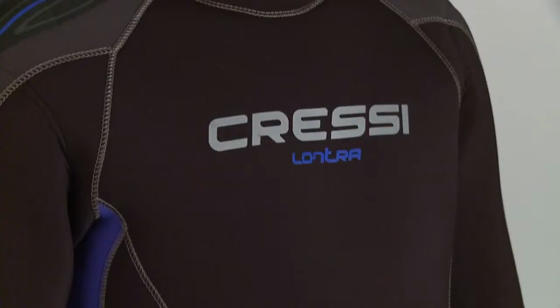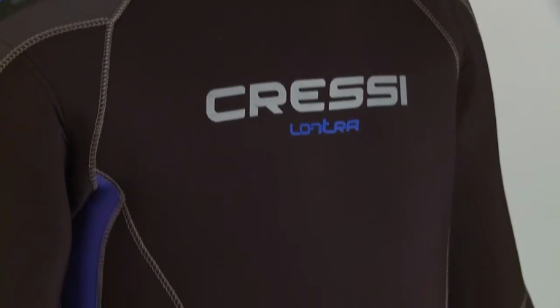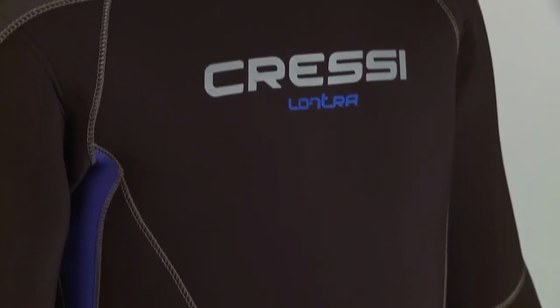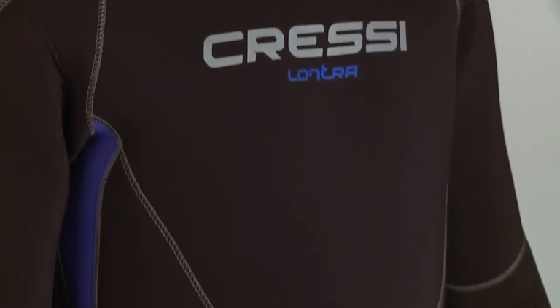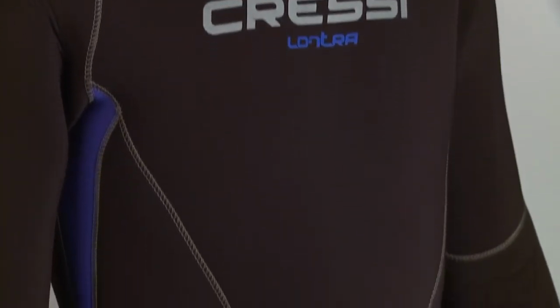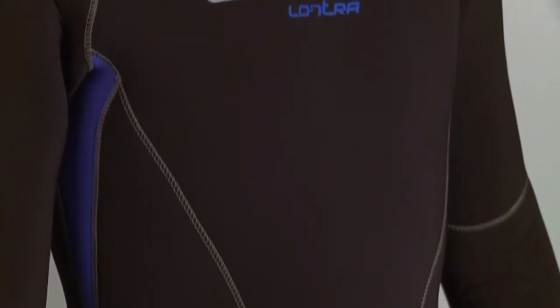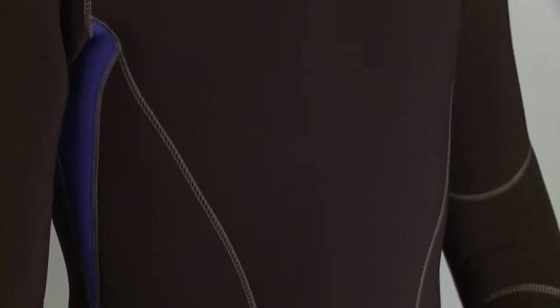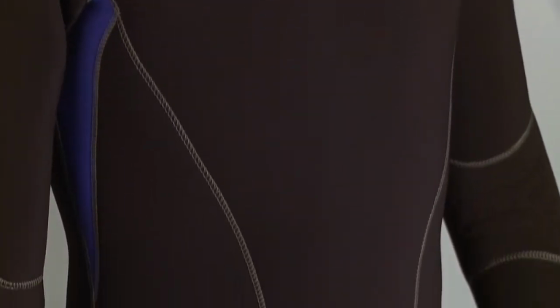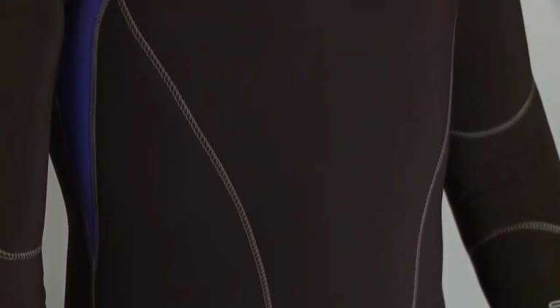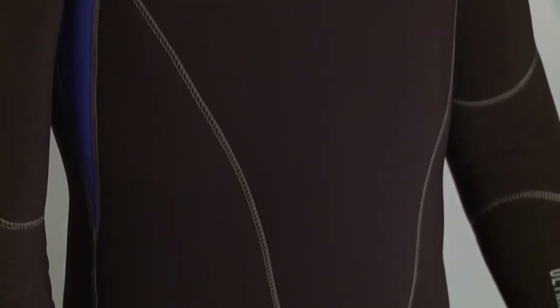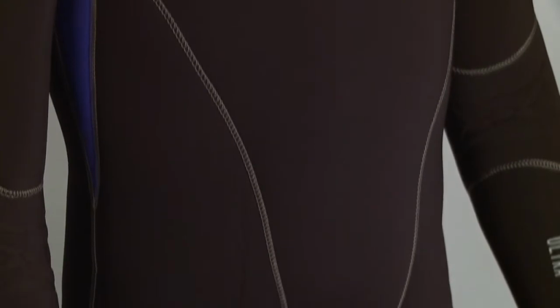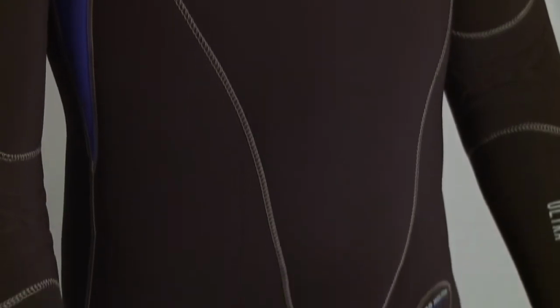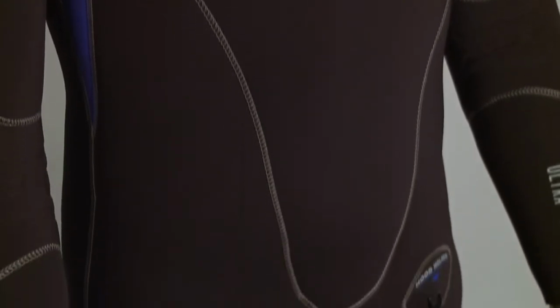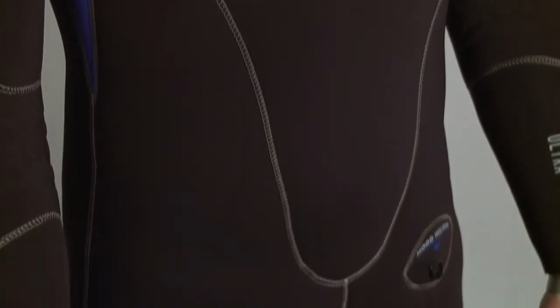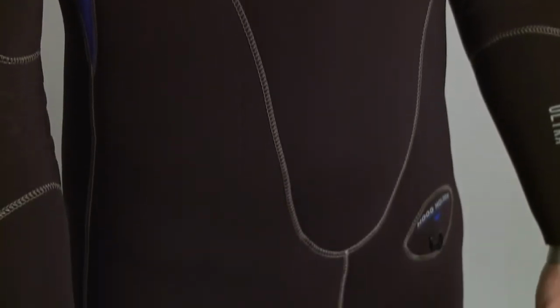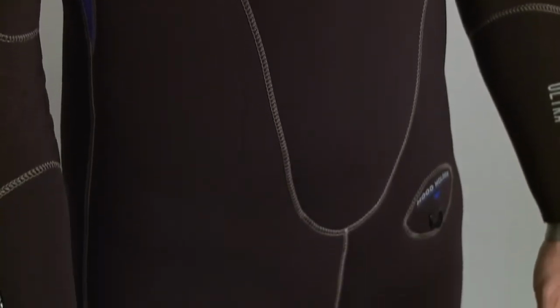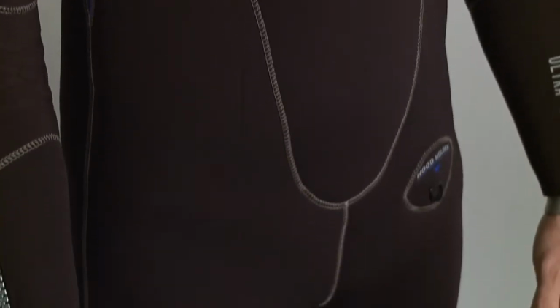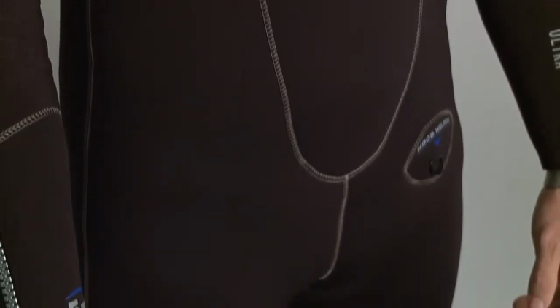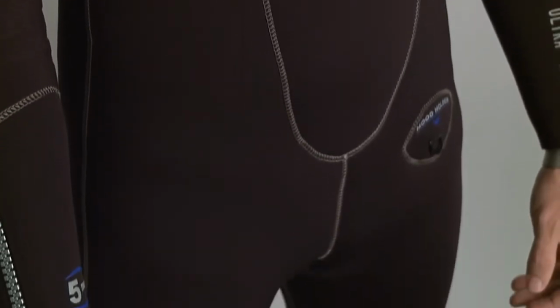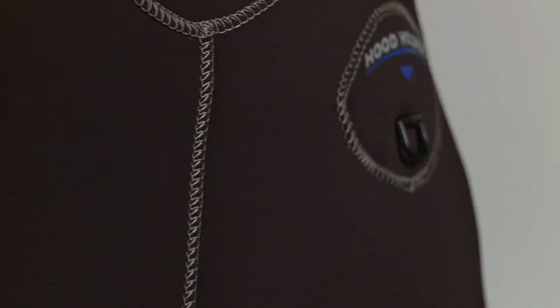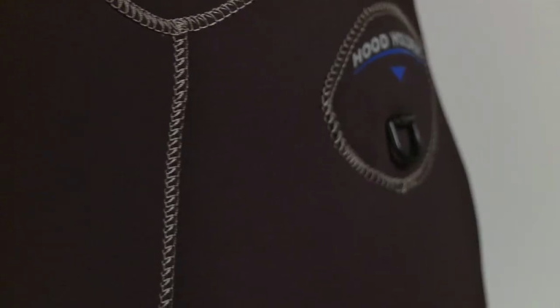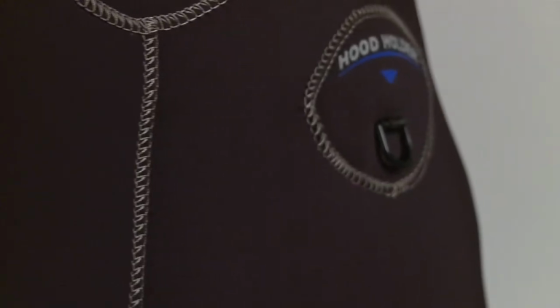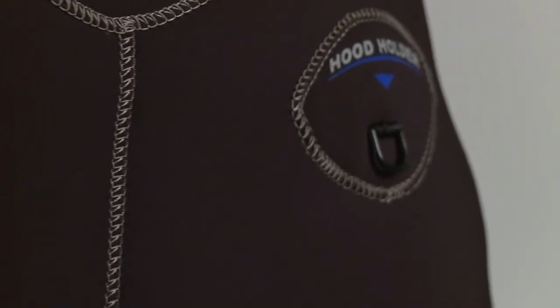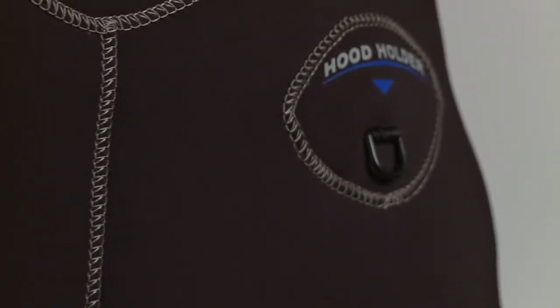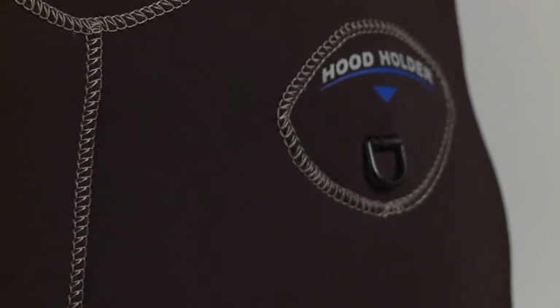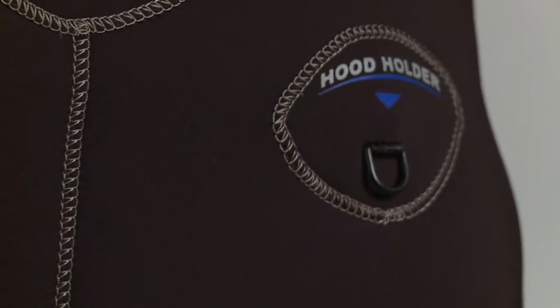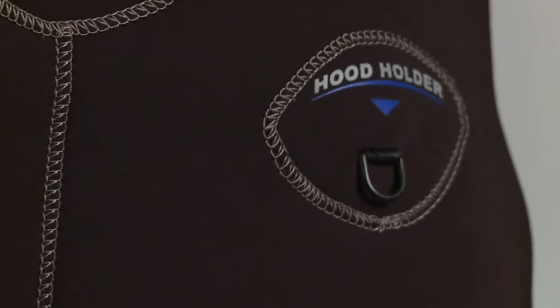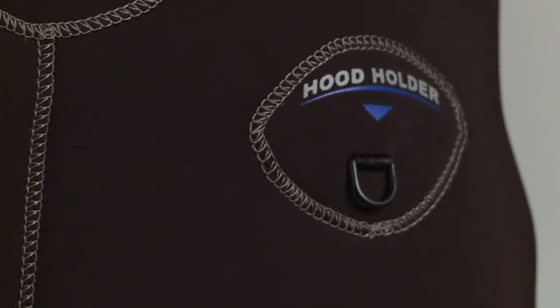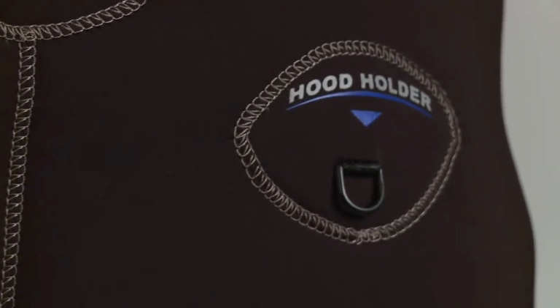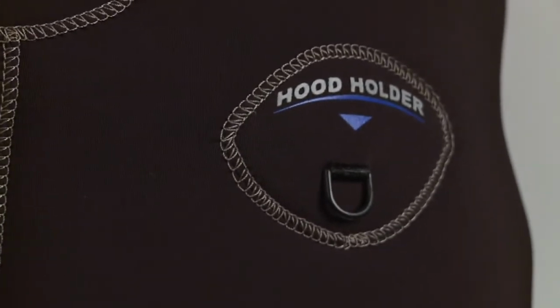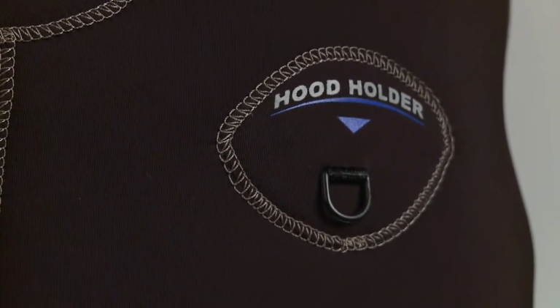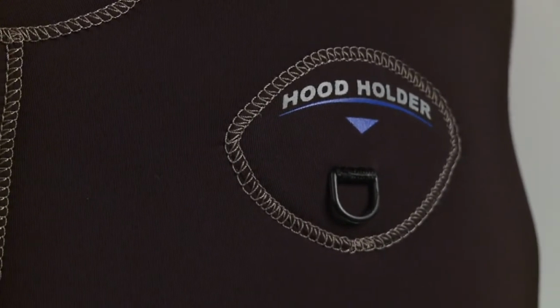The Lantra is available in six men's and five women's sizes and comes in two color options. You can also pair the Lantra one piece with Cressy's 5 millimeter jacket and hood, which zips all the way up to the head.